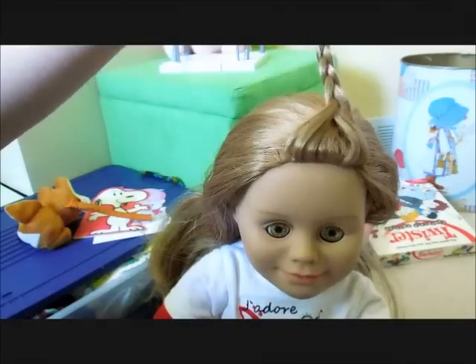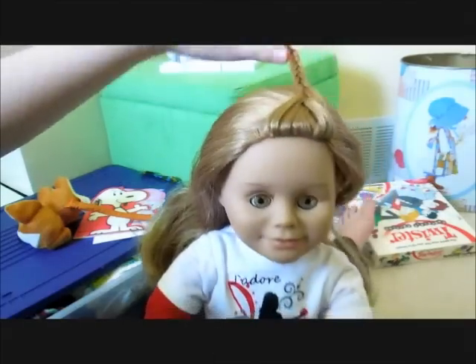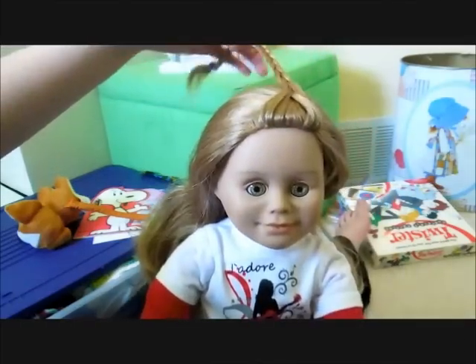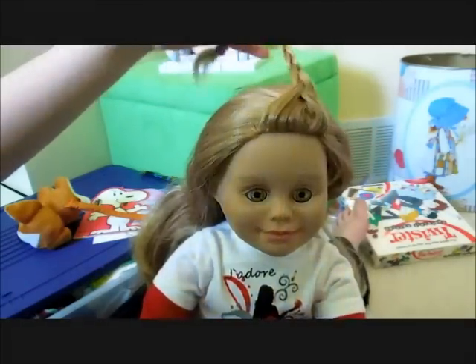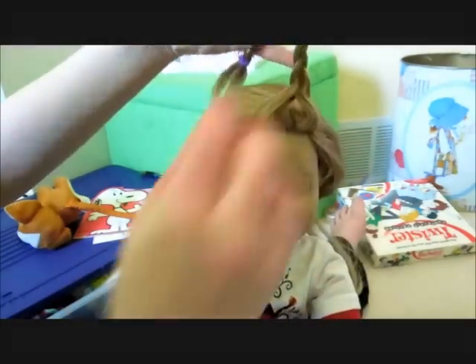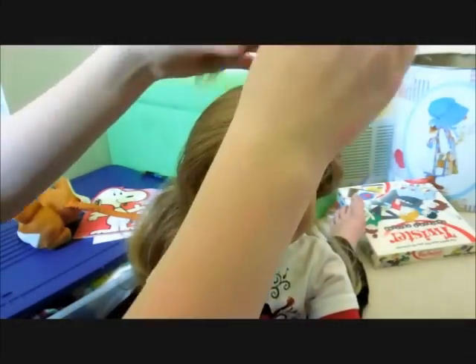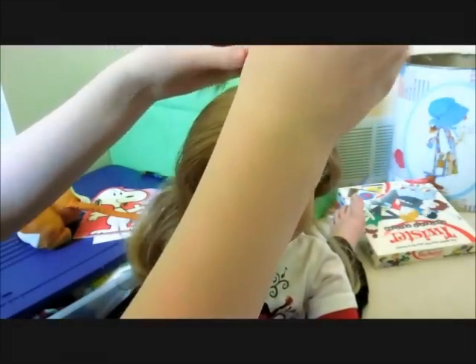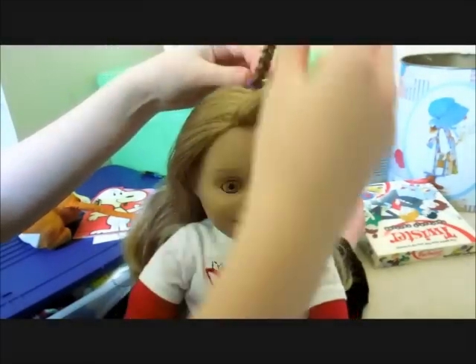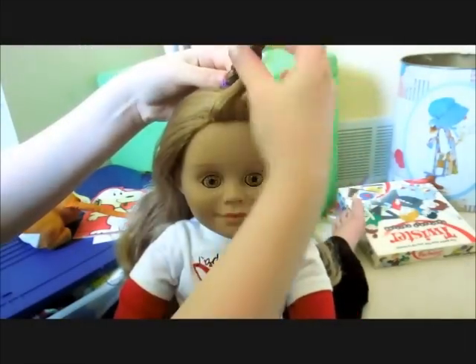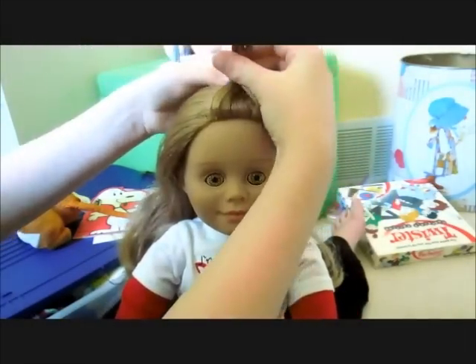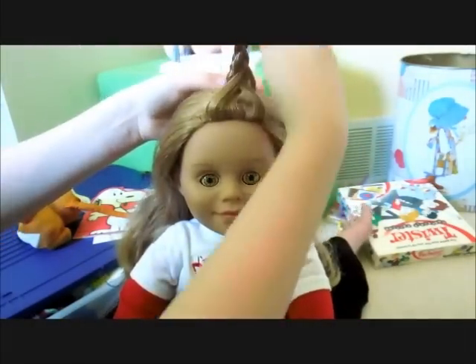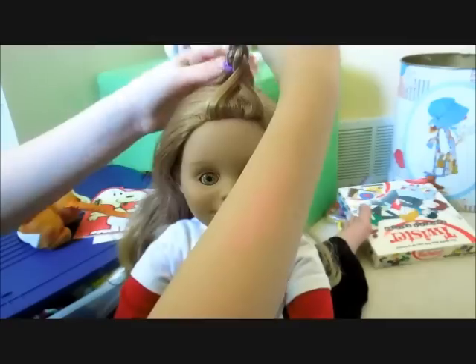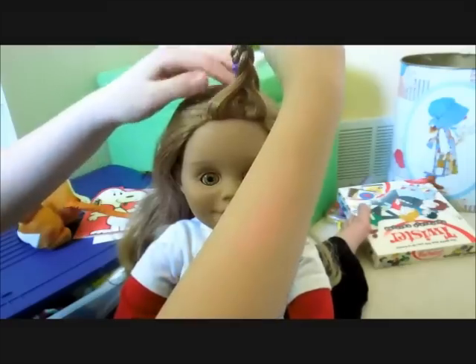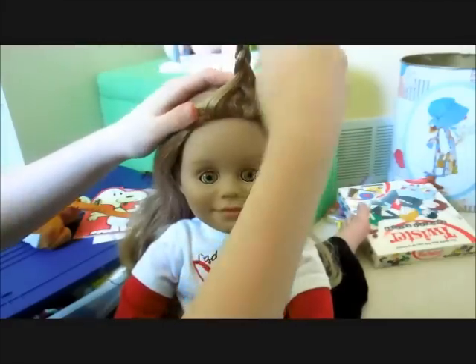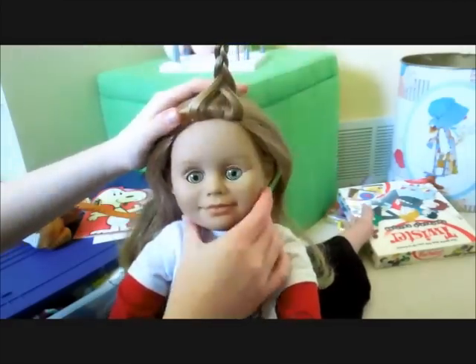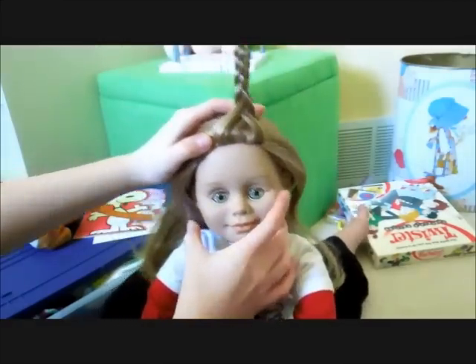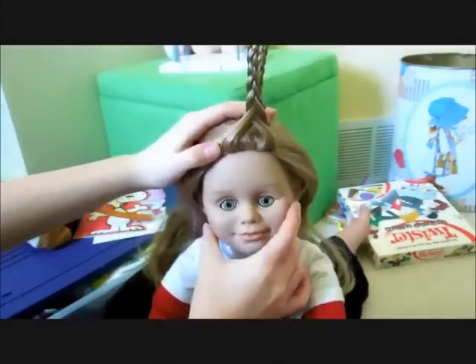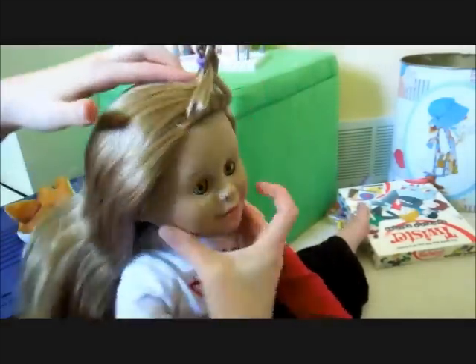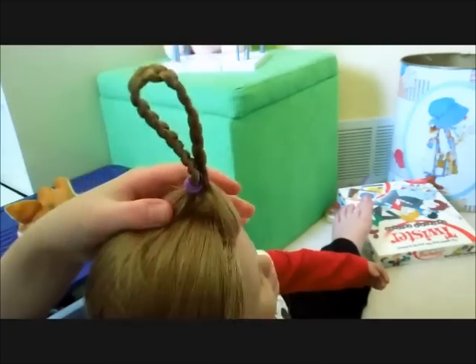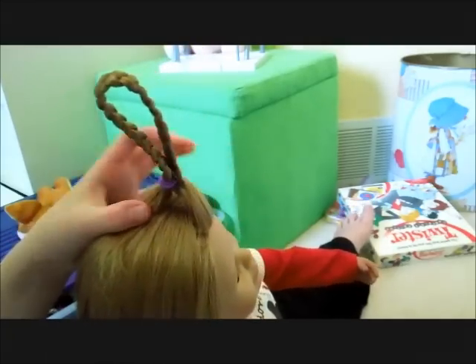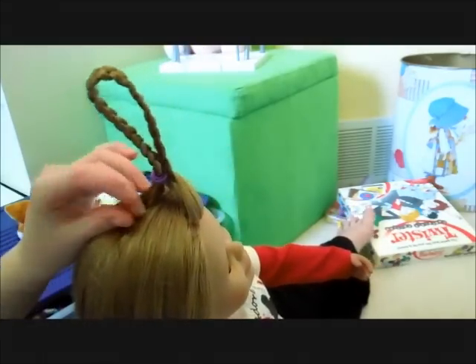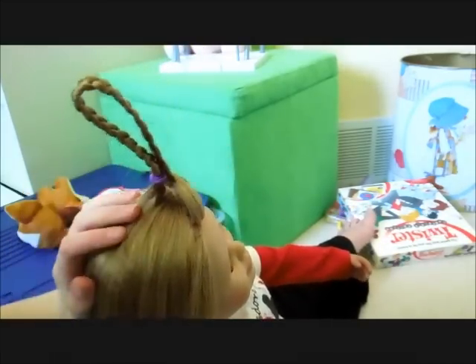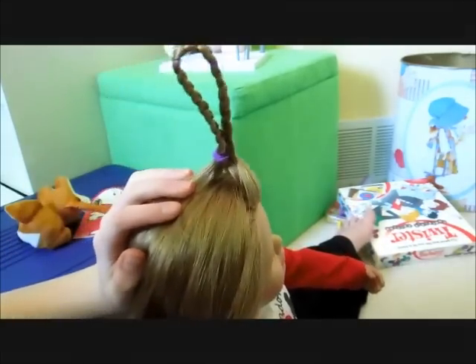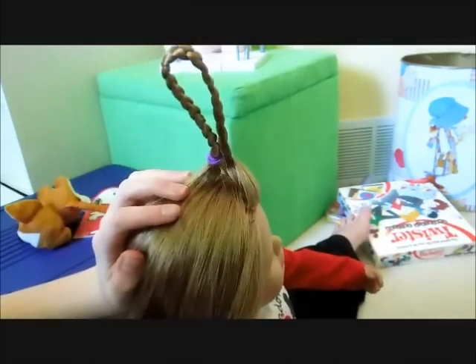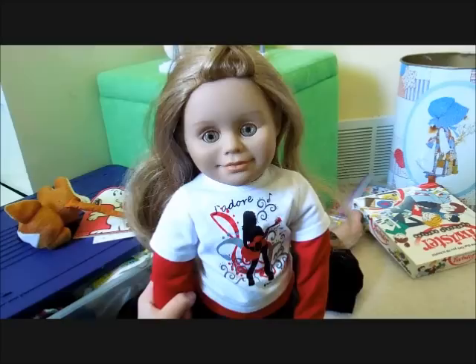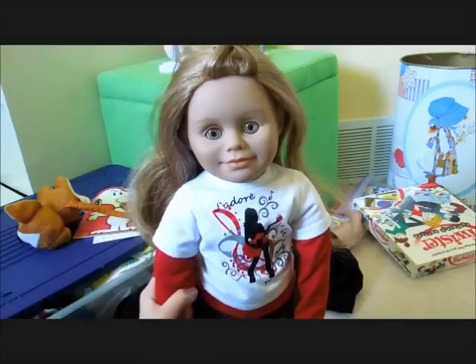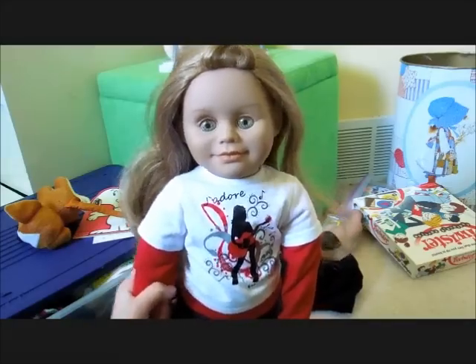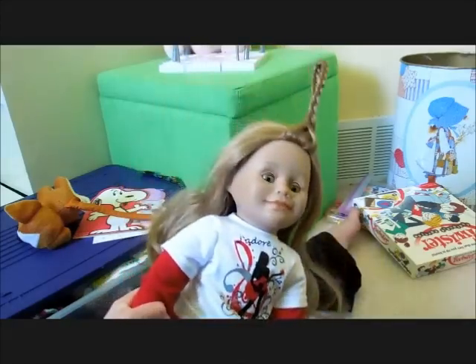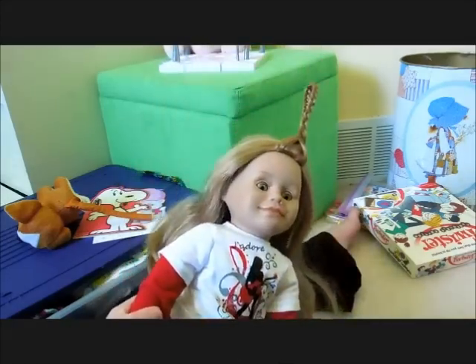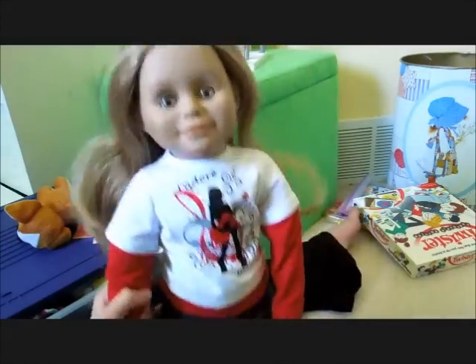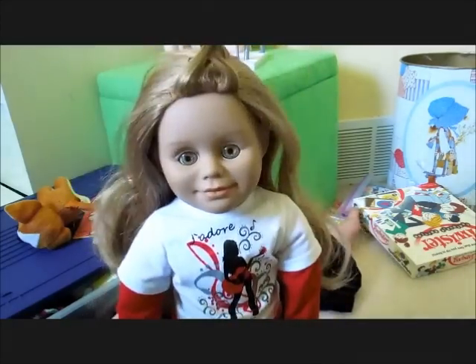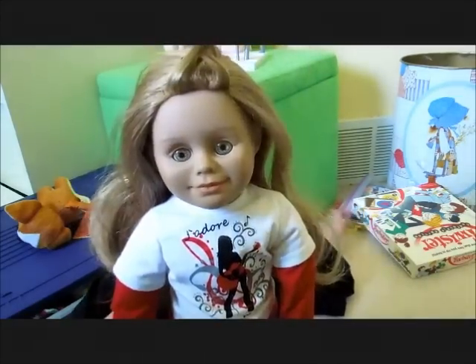Now you are going to take your braid and push it up like this so that it forms a unicorn horn. You are going to take some bobby pins and secure it to her head. And now you have your unicorn horn.